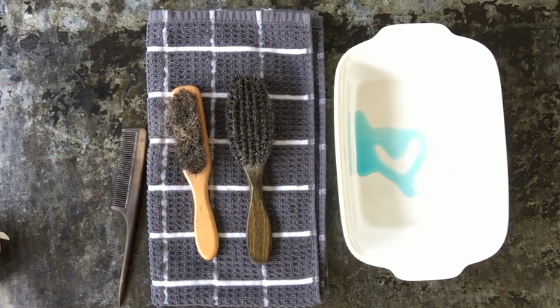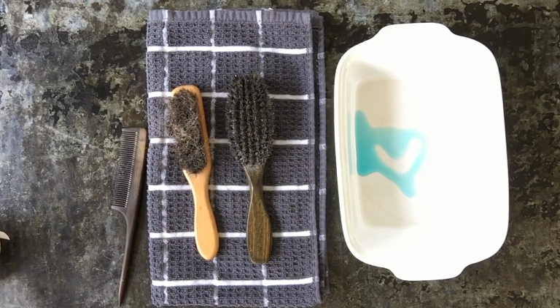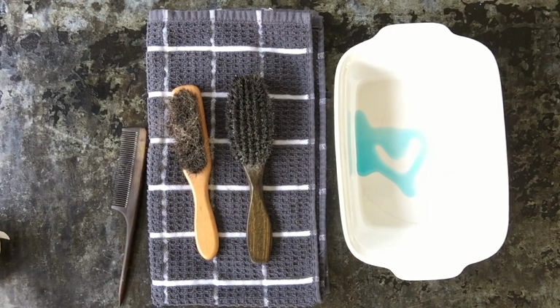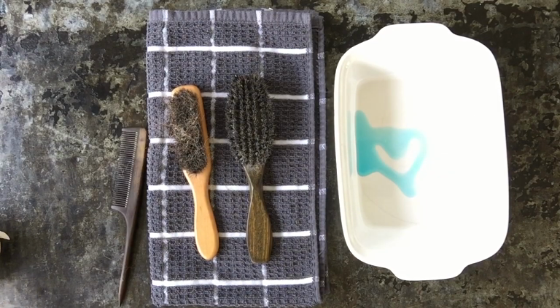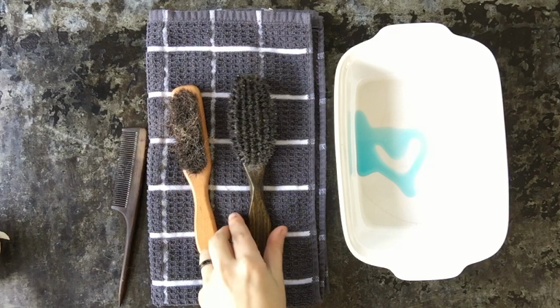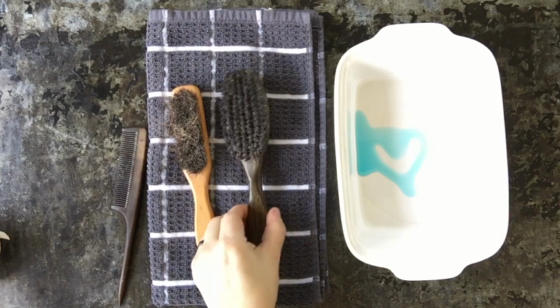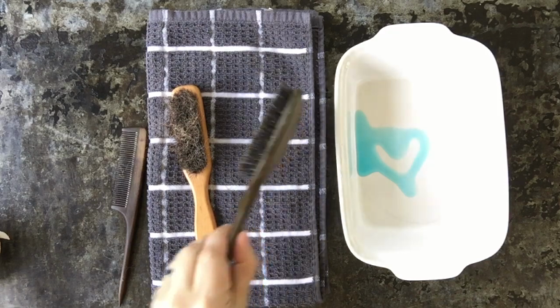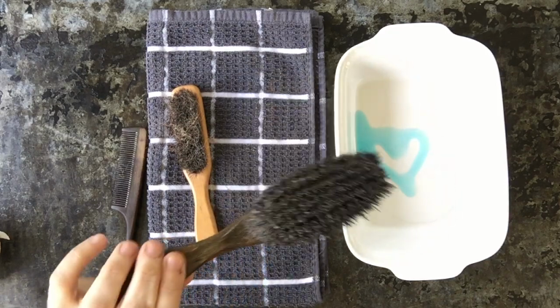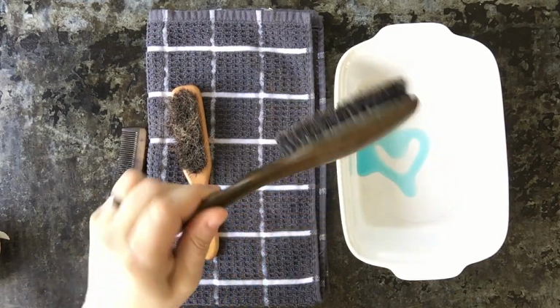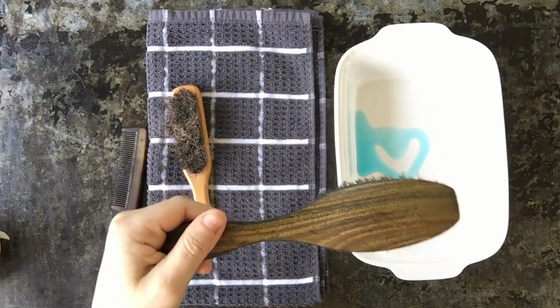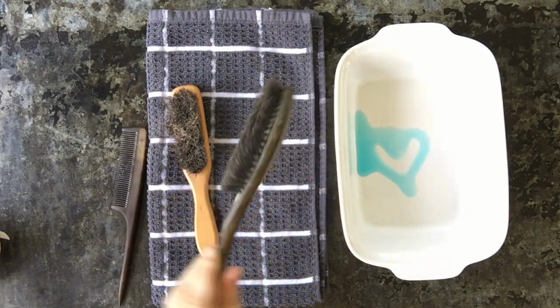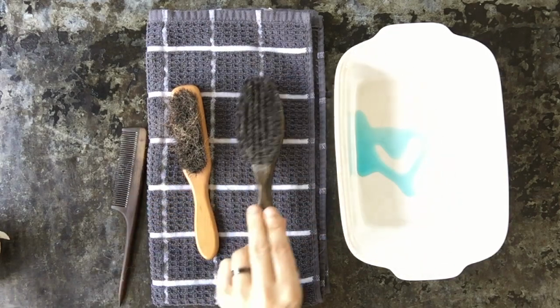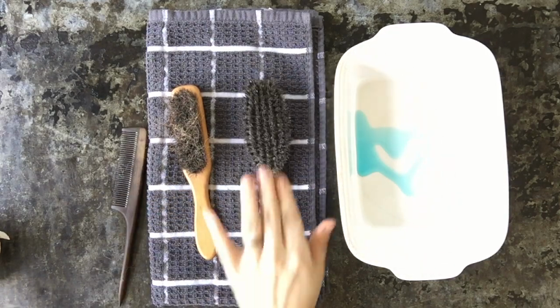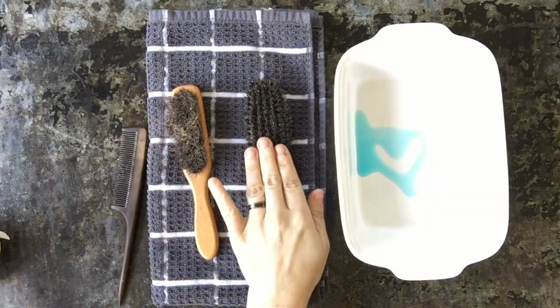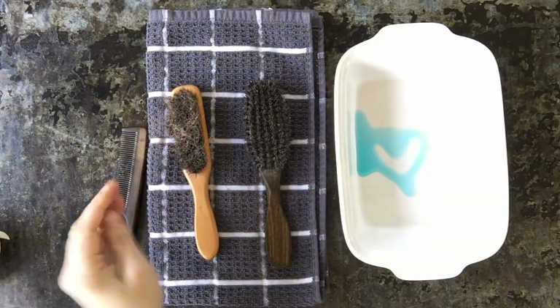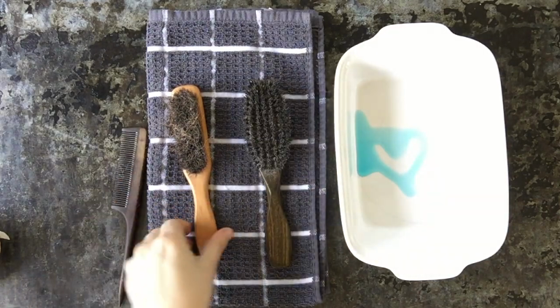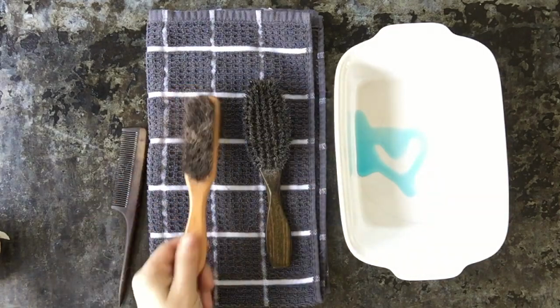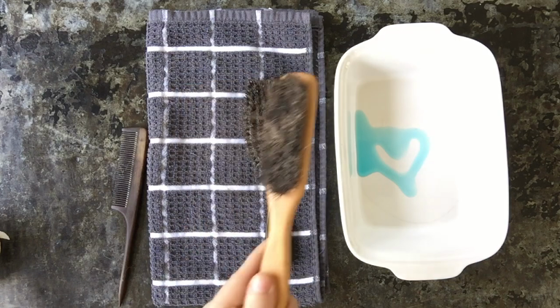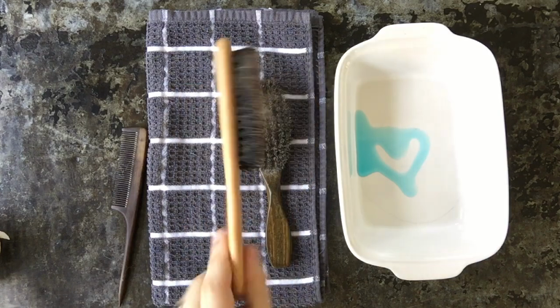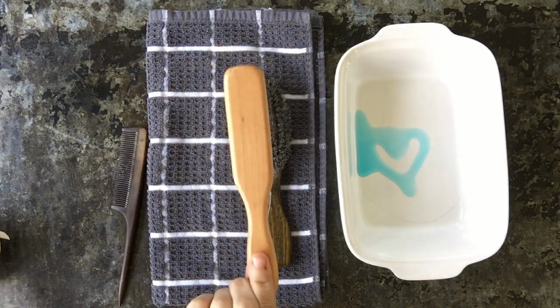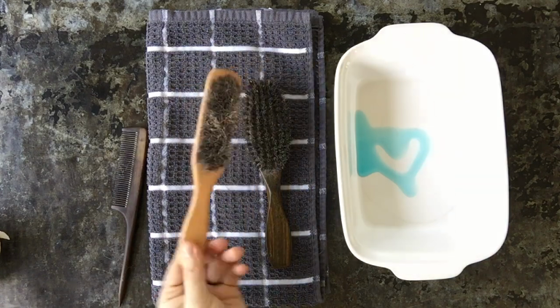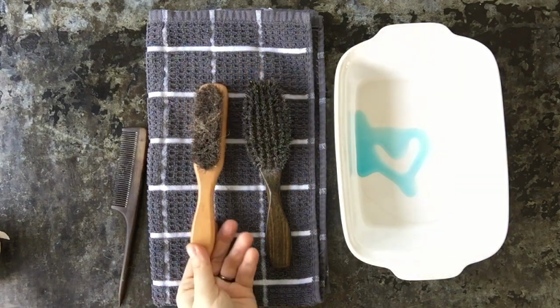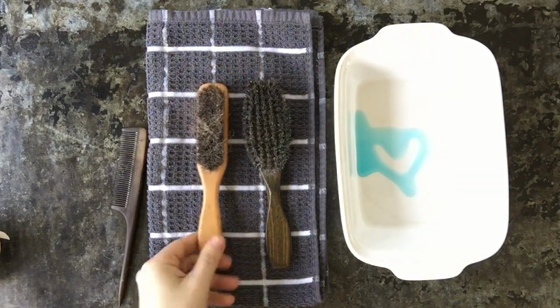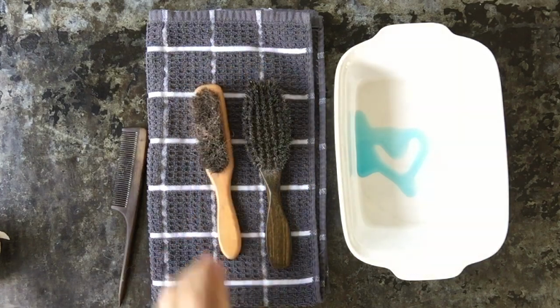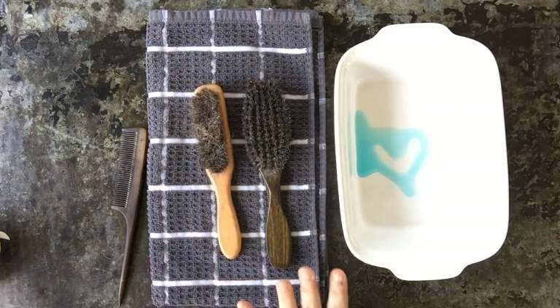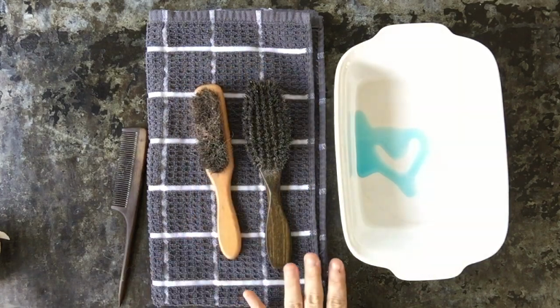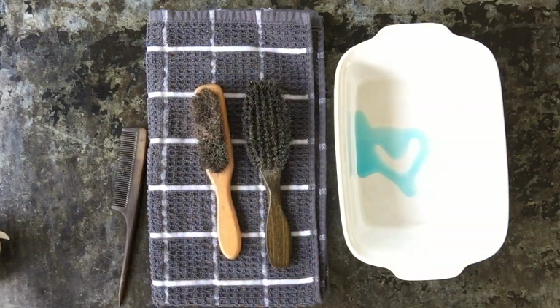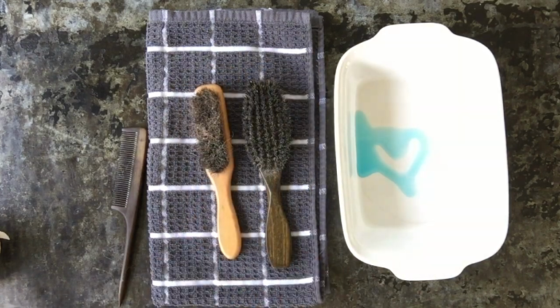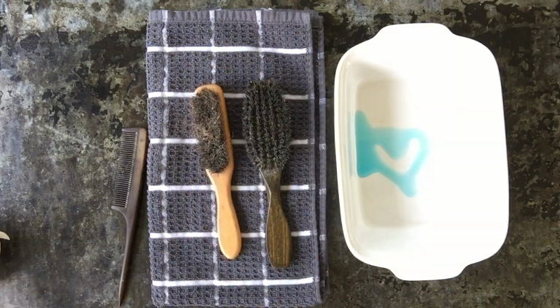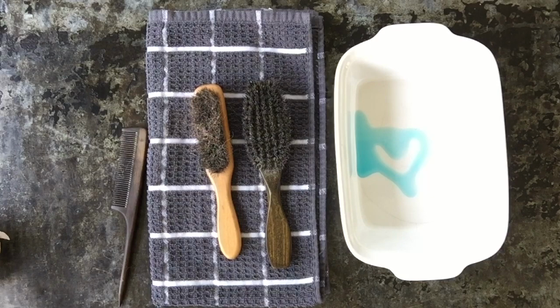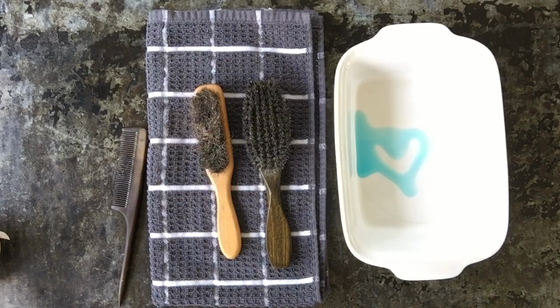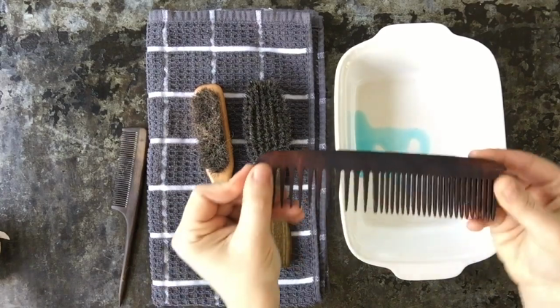Today we're going to learn to clean your boar bristle brushes. These are the kind that we have in the shop — these are hard boar bristles. This one I have in my collection is a soft boar bristle. The first thing you need to do is you need to have a comb.